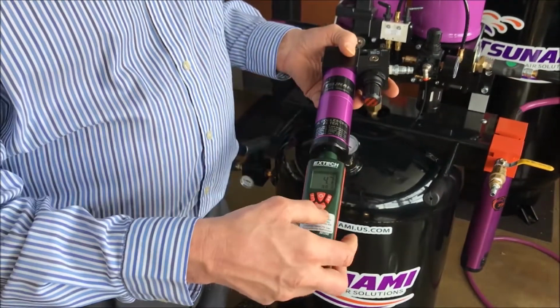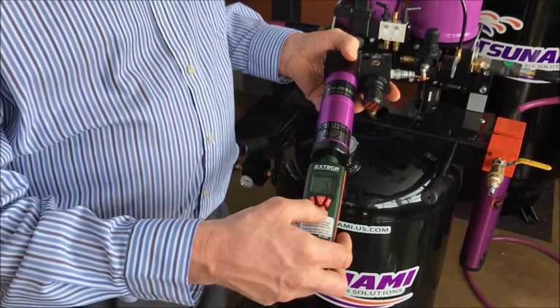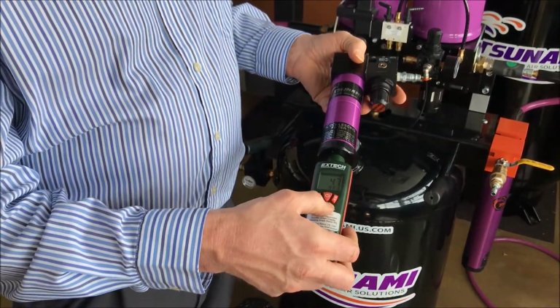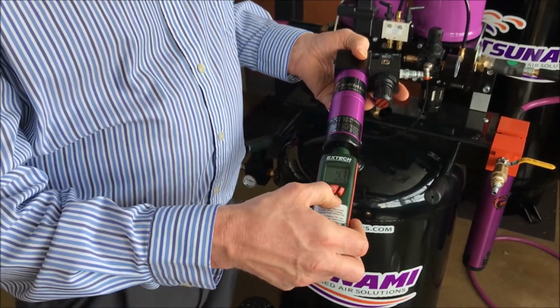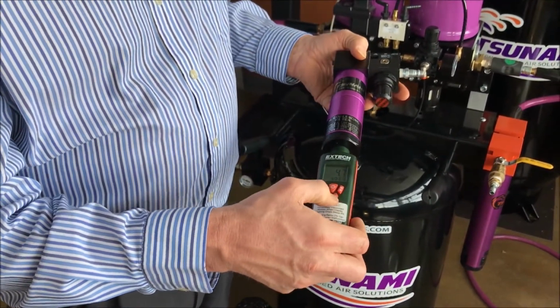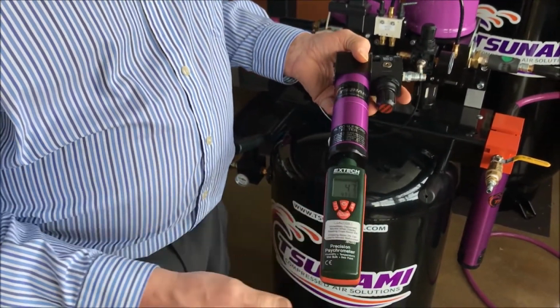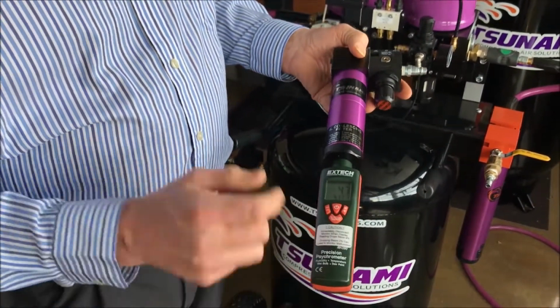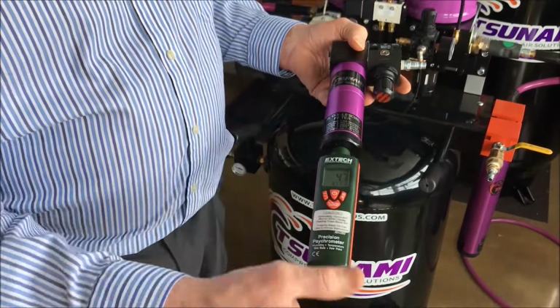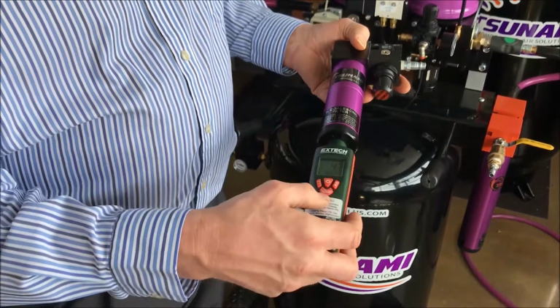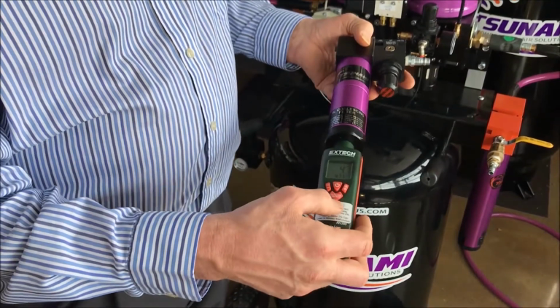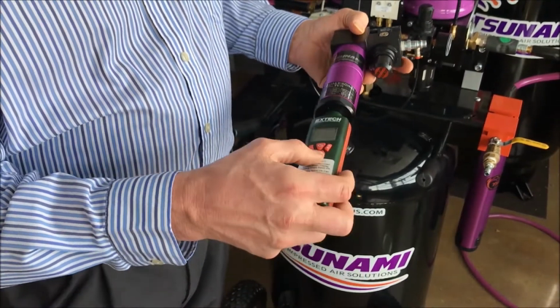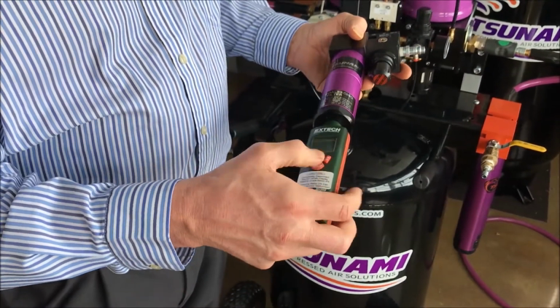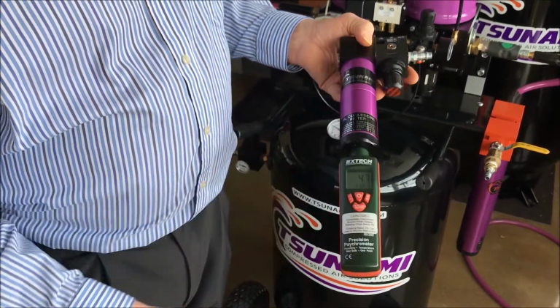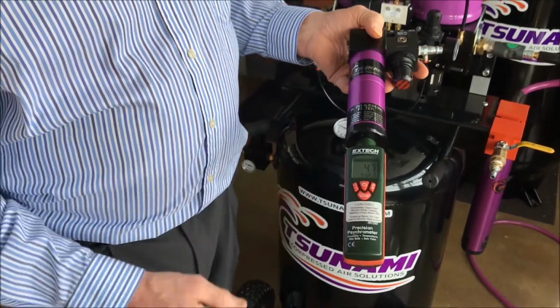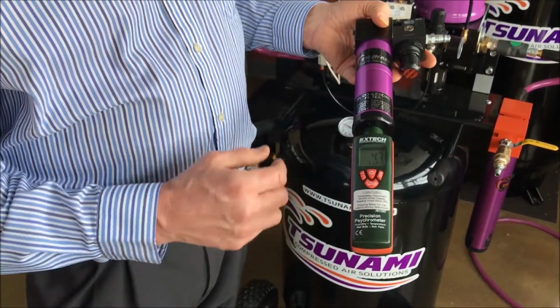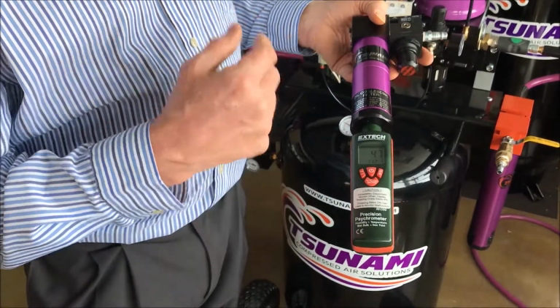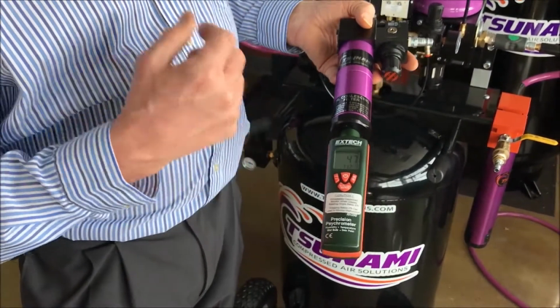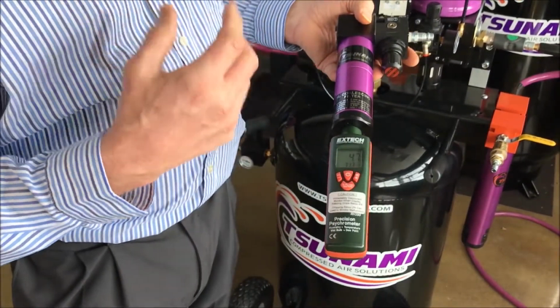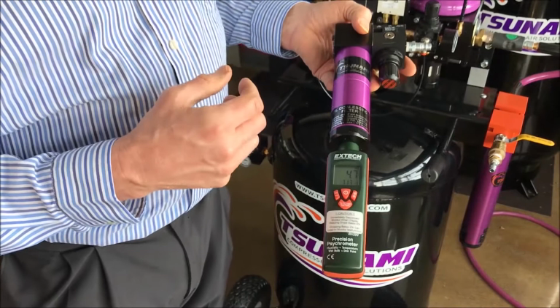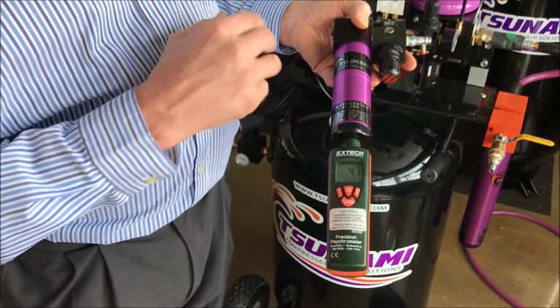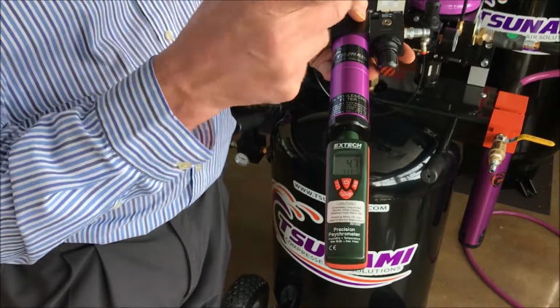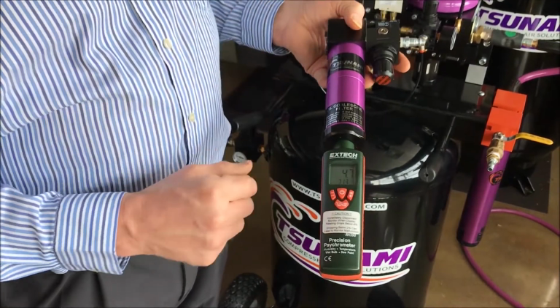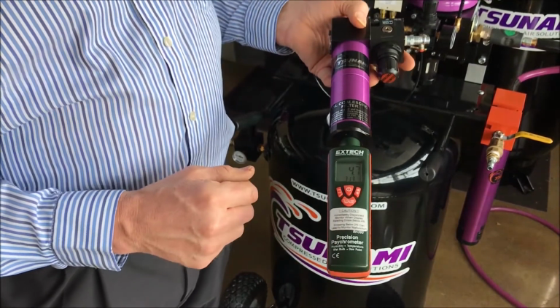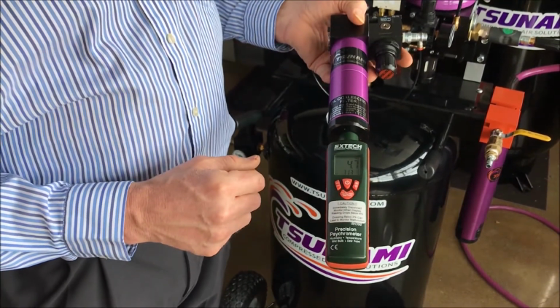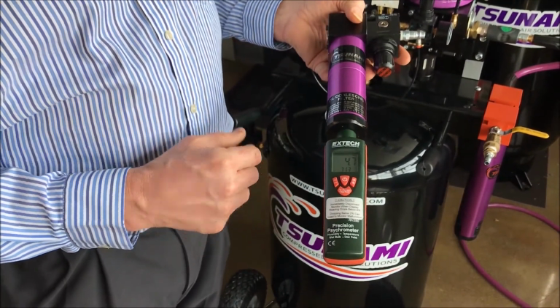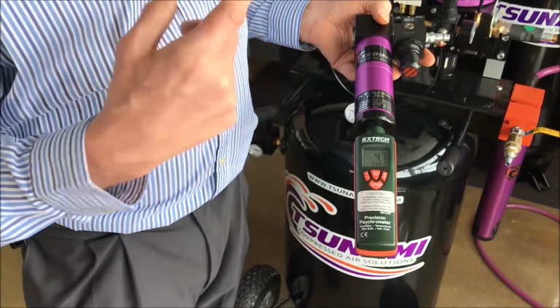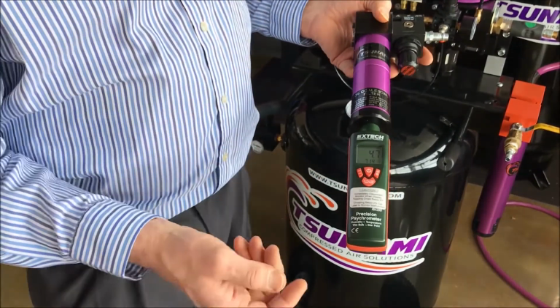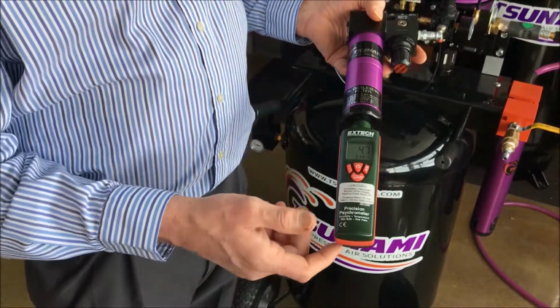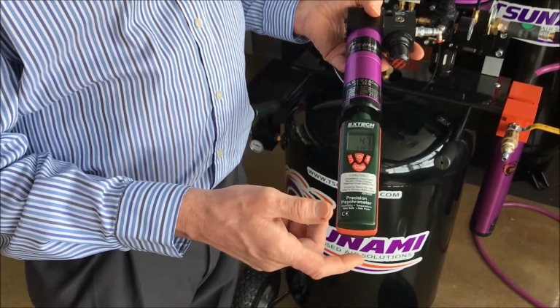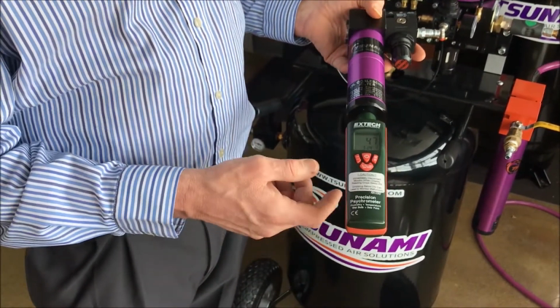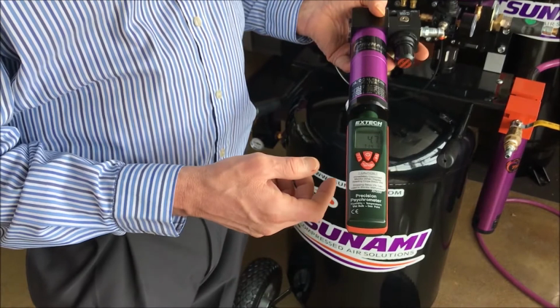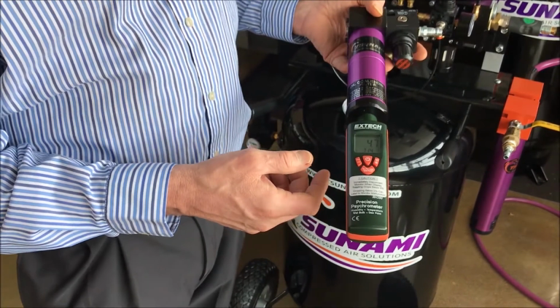We can also measure air temperature, and the higher the air temperature that you have, the more likely you are to see oil in the form of oil vapor working its way down through your system as well. It's just a natural state of a compressor to generate oil vapor.